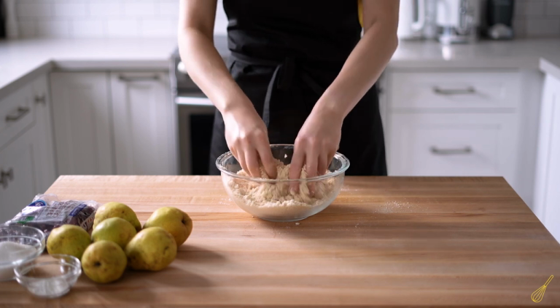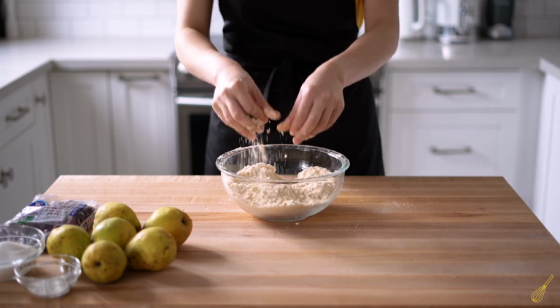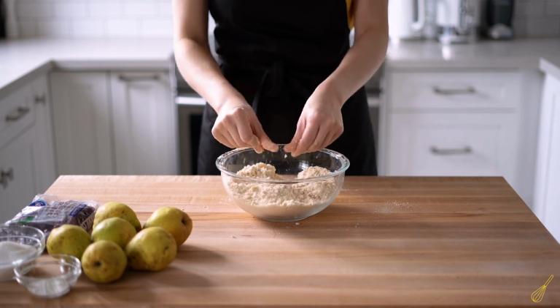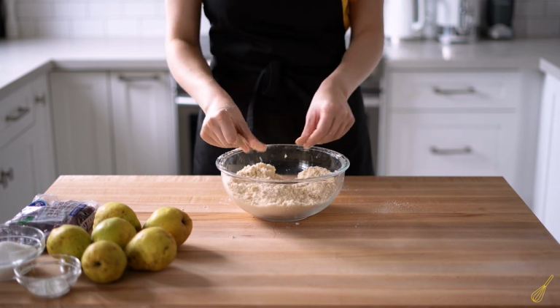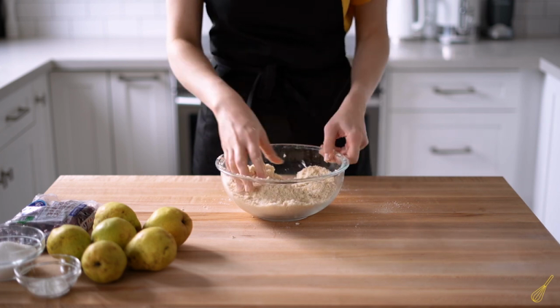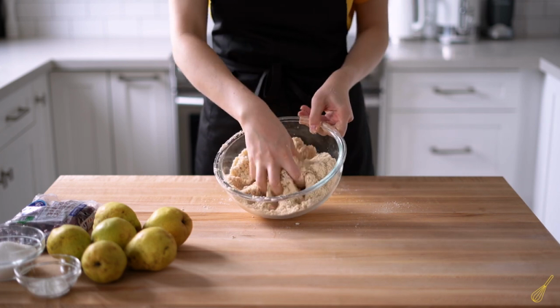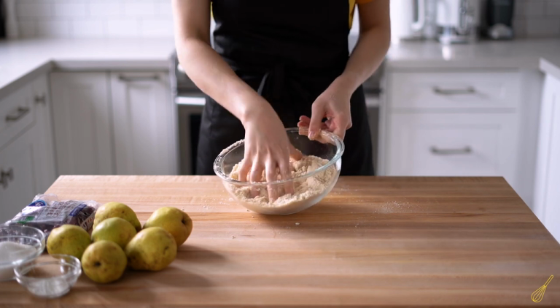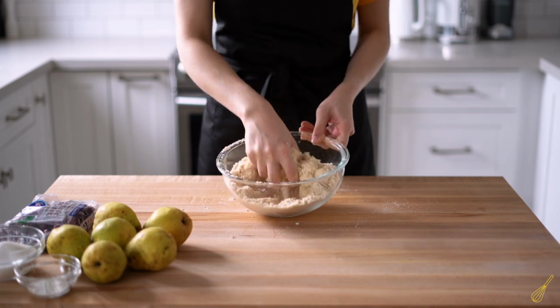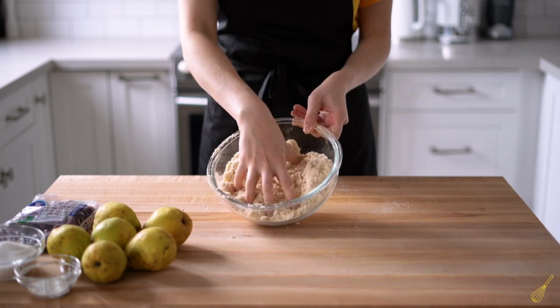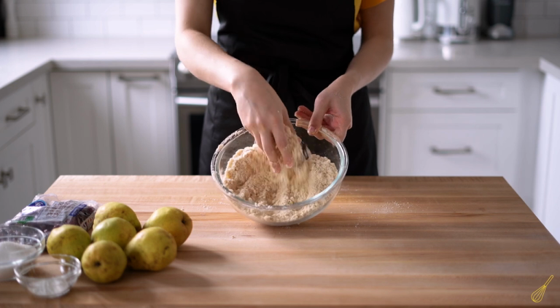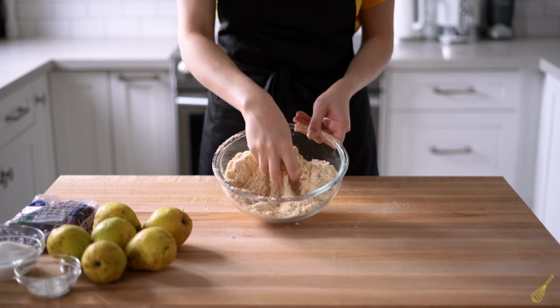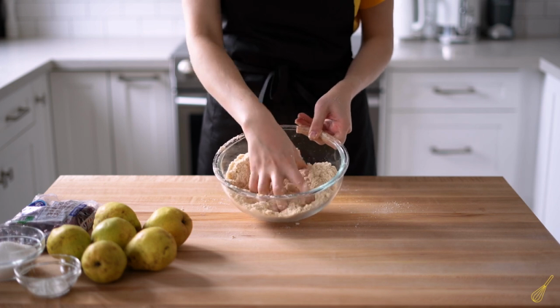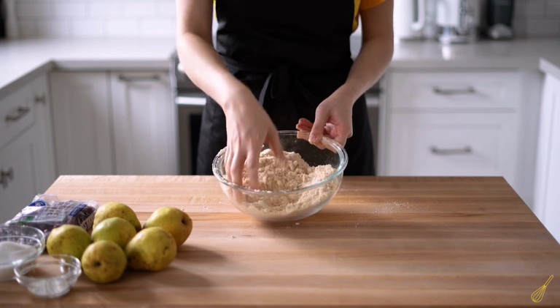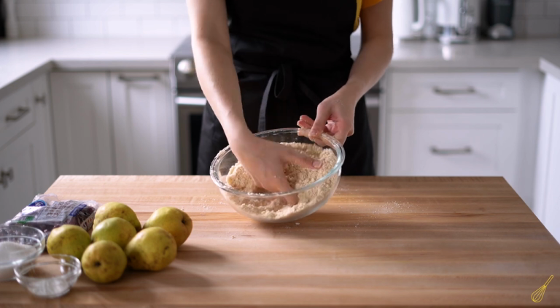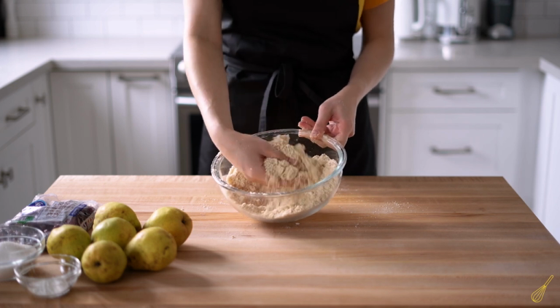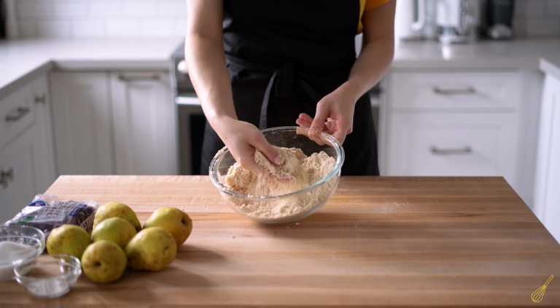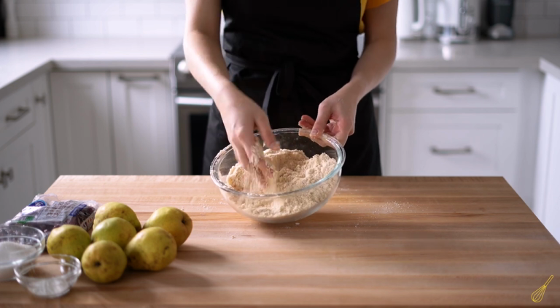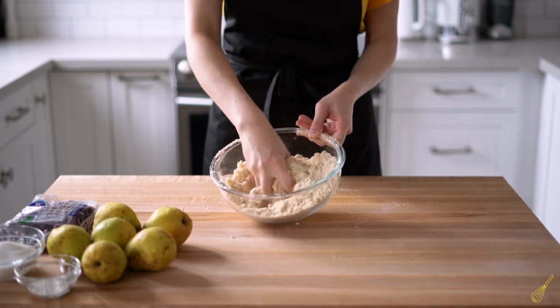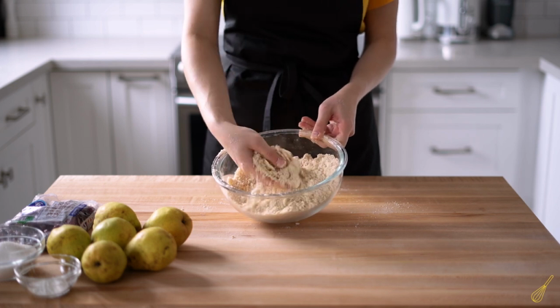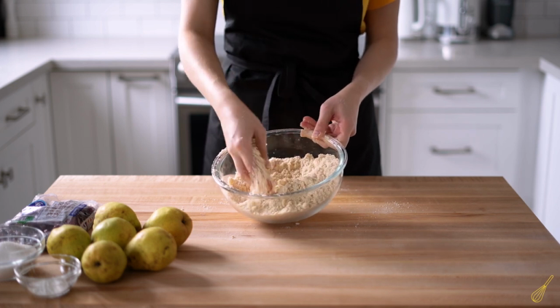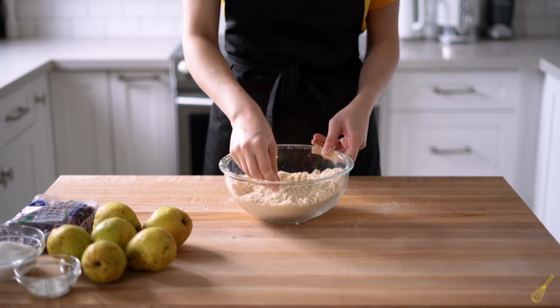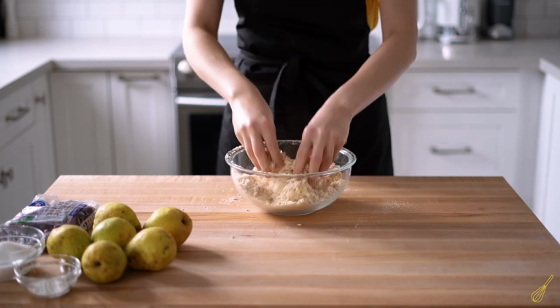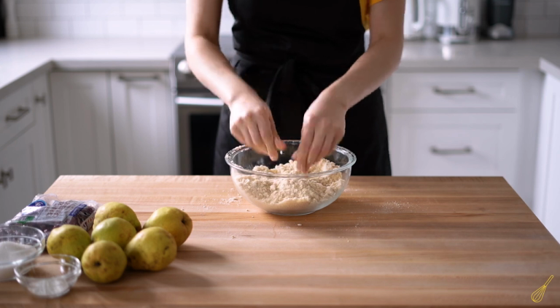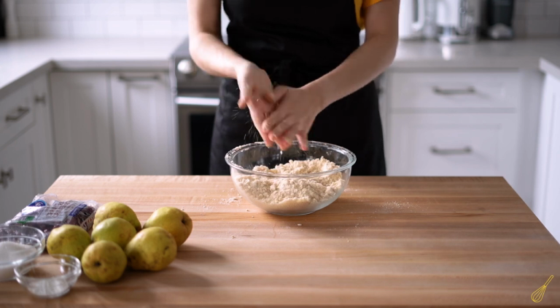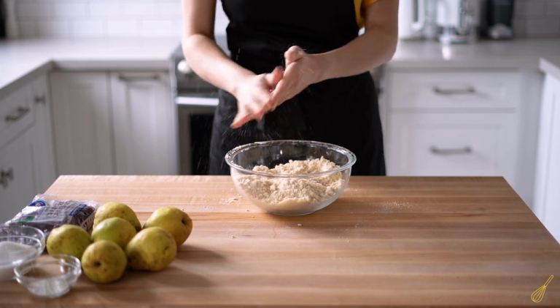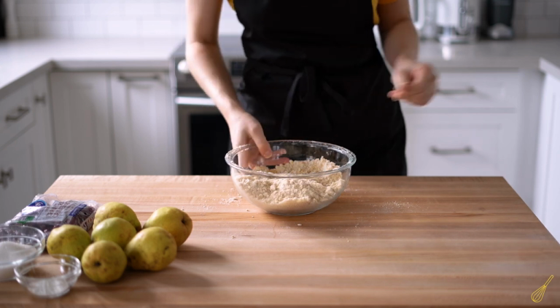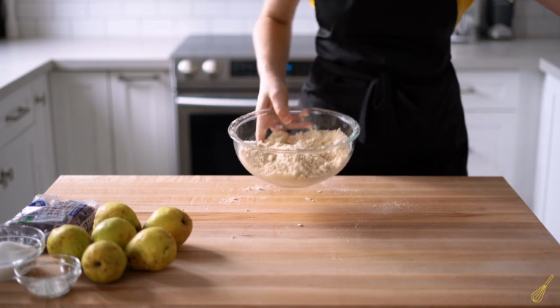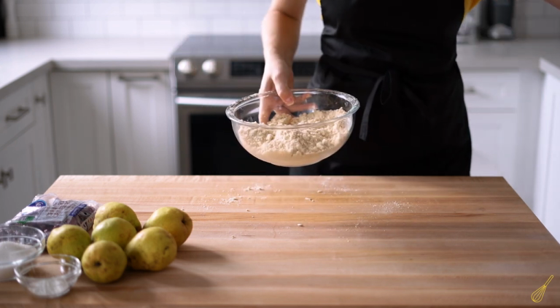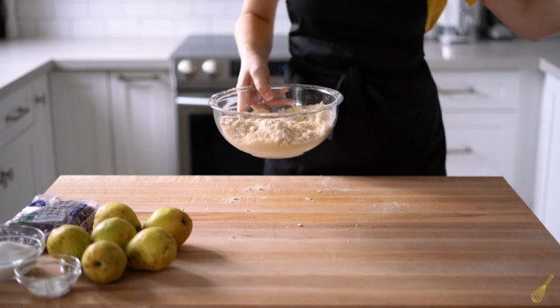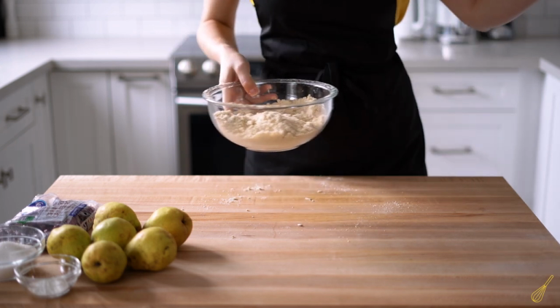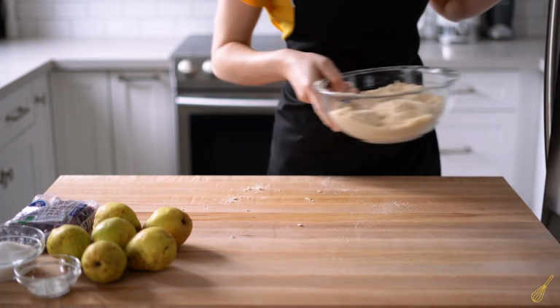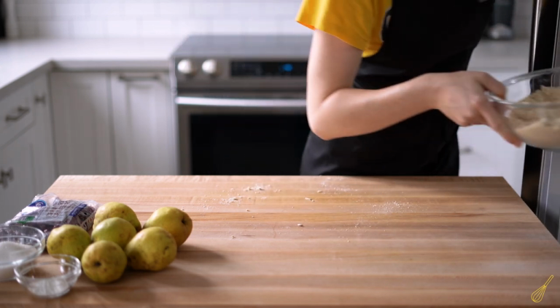Once you reach this wet sand texture, you're done. You can take it a little bit further to sort of larger crumbs, but I prefer to stay here this time. Keep it in the fridge while we're dealing with the fruit.